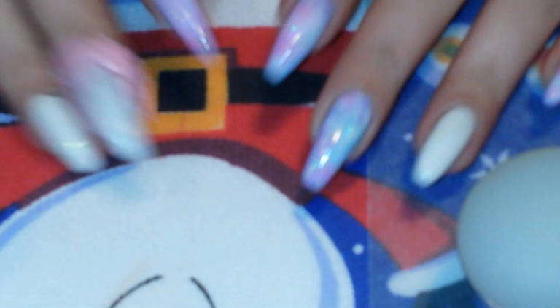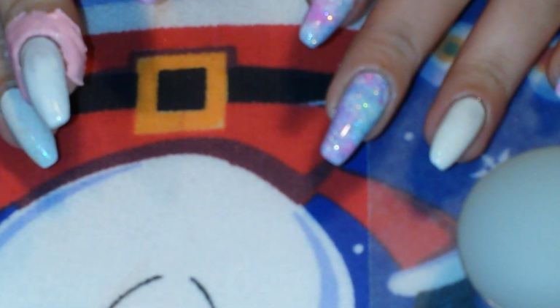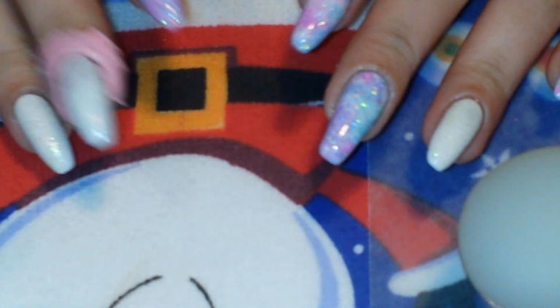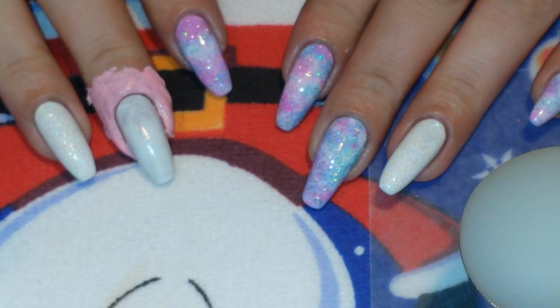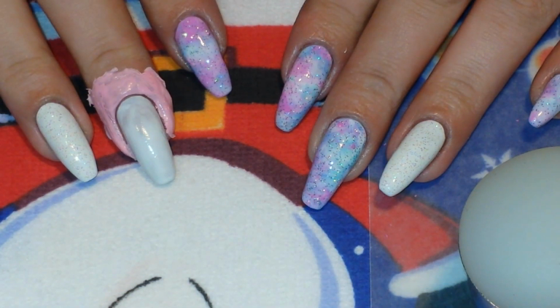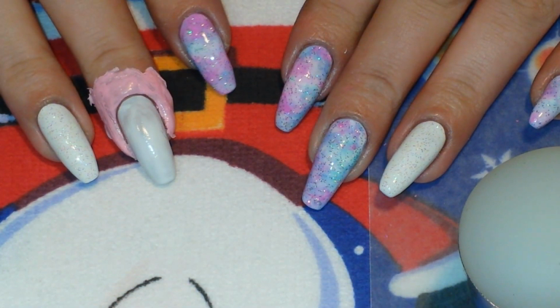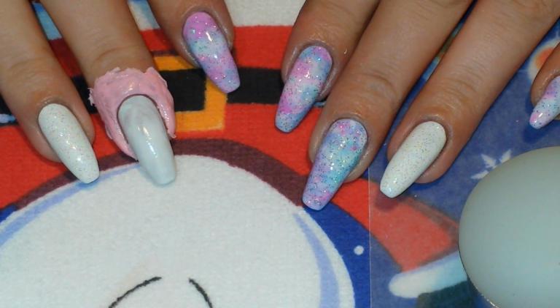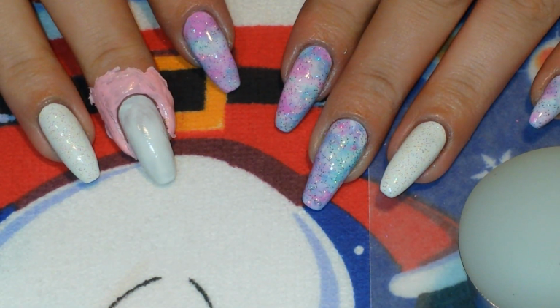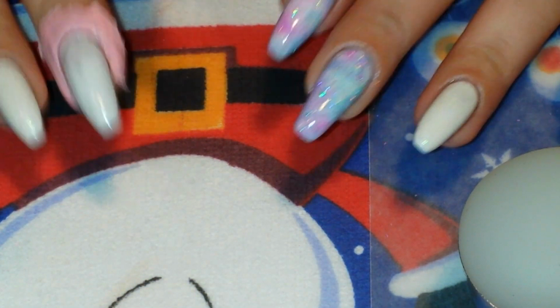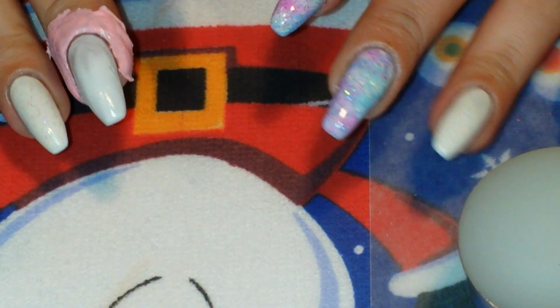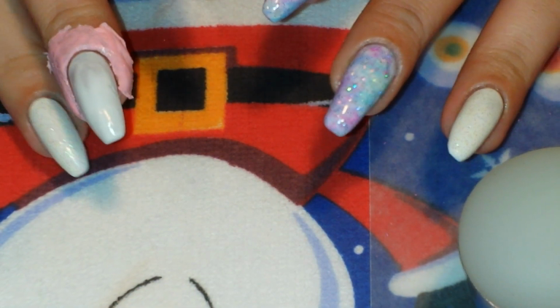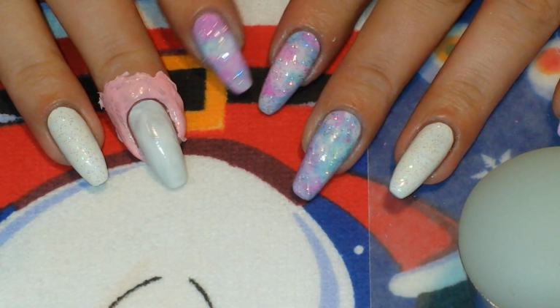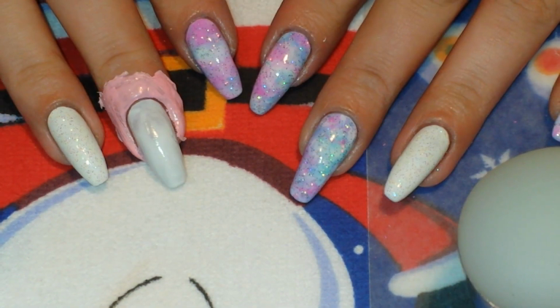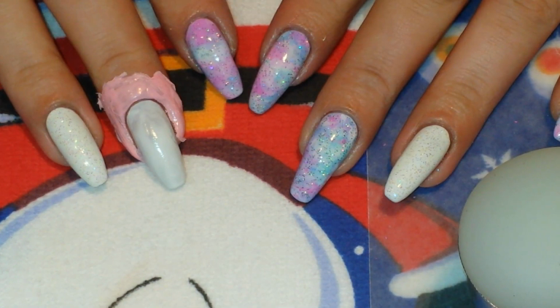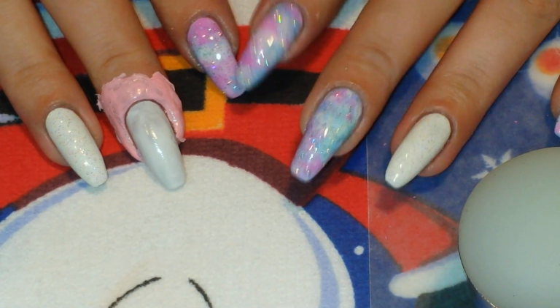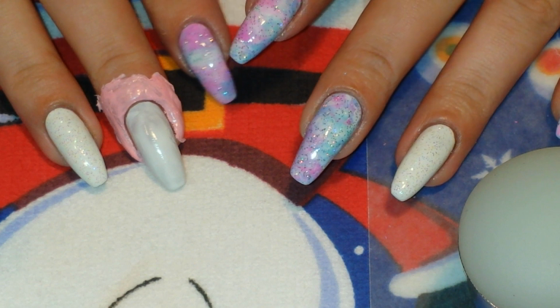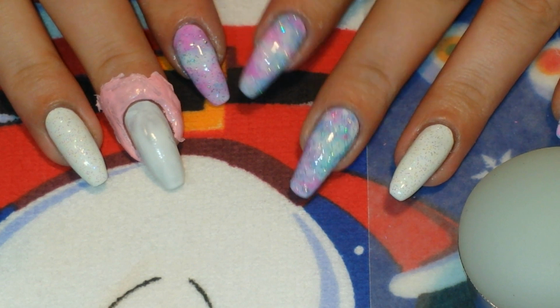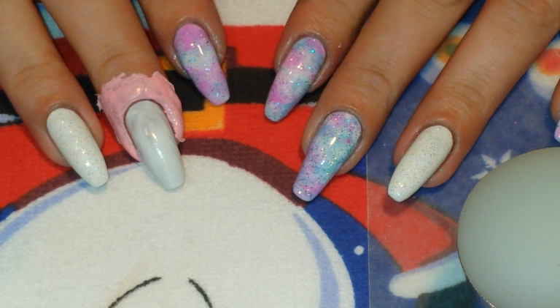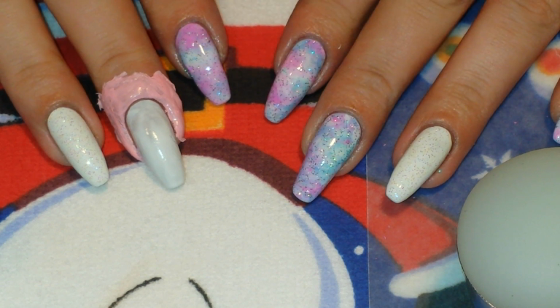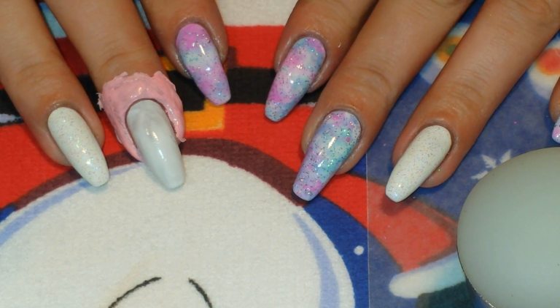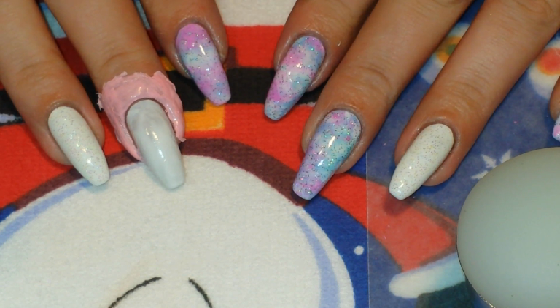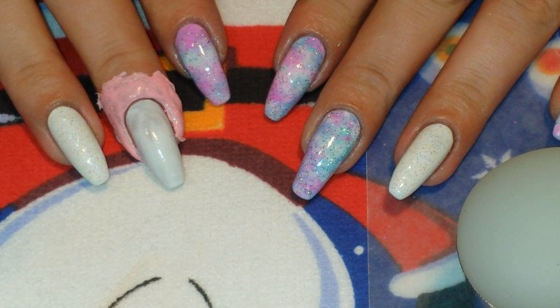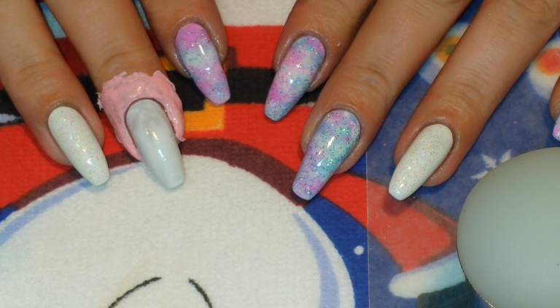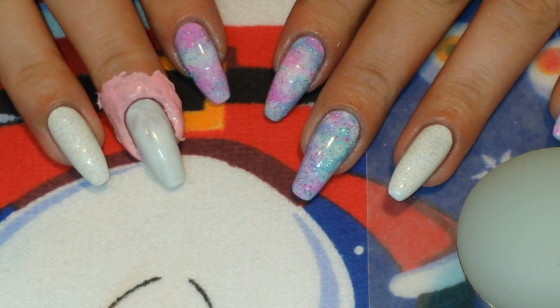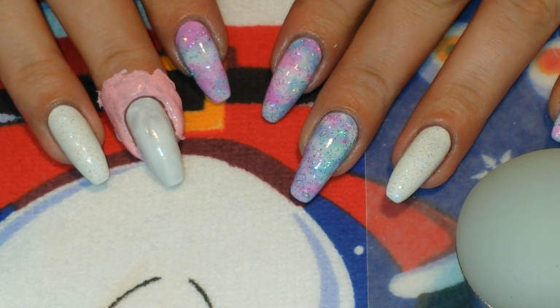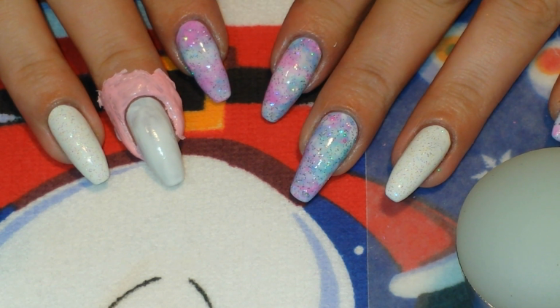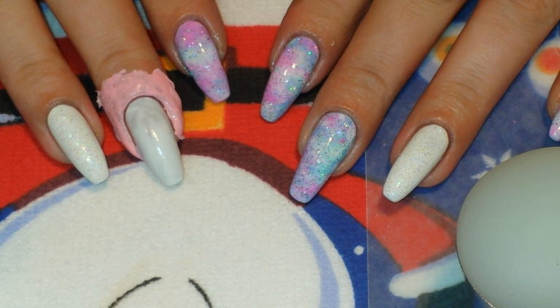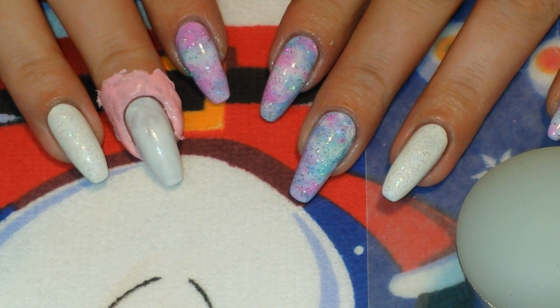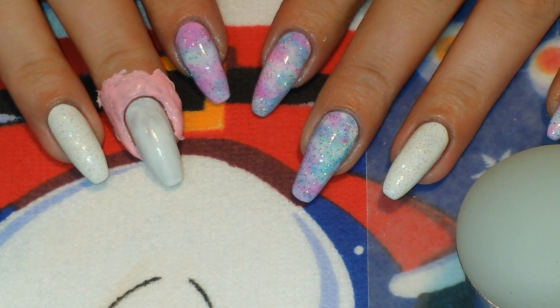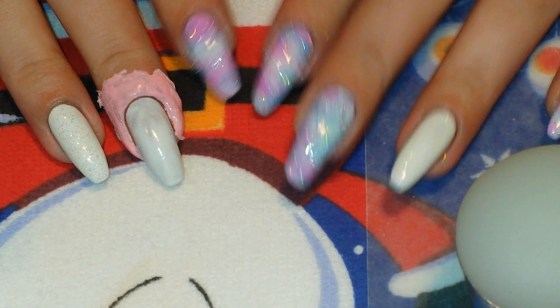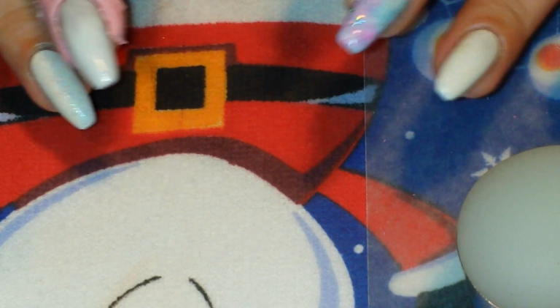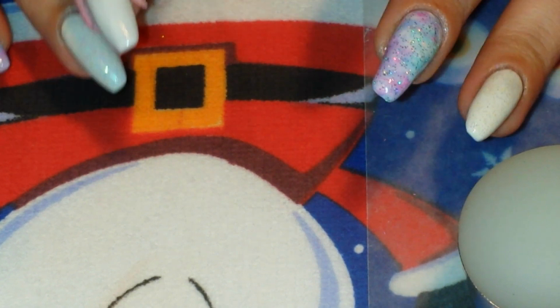Hi guys, I'm back with another video and today is the 10th day of the It's My Christmas Nails Challenge, which I'm co-hosting with the amazingly talented Shar K. And today's theme is snowmen.